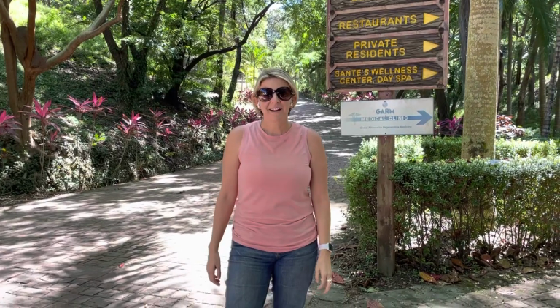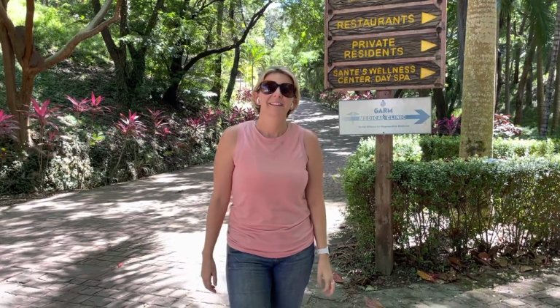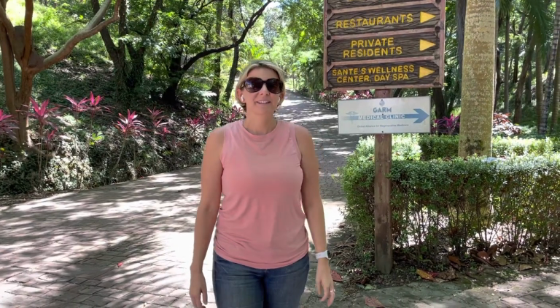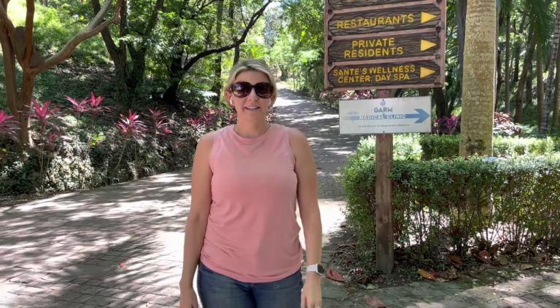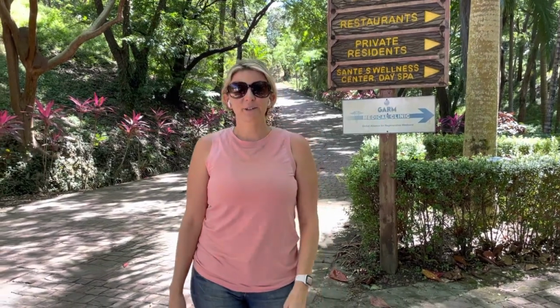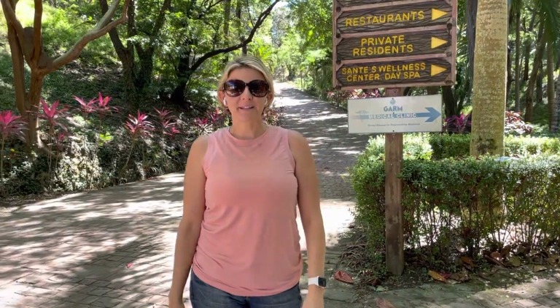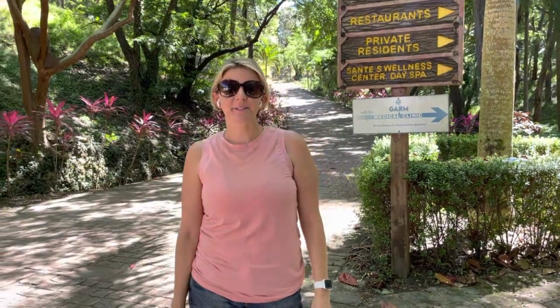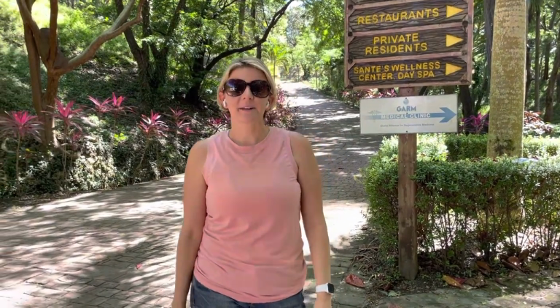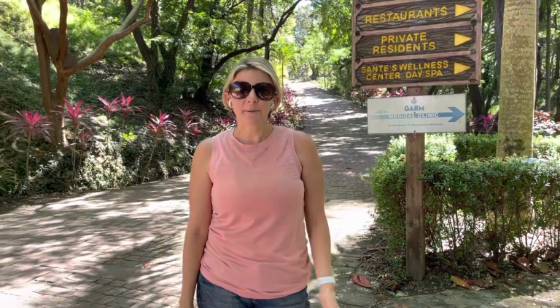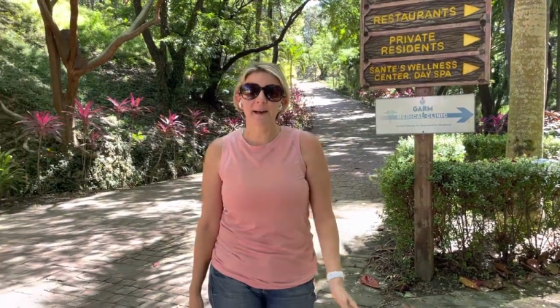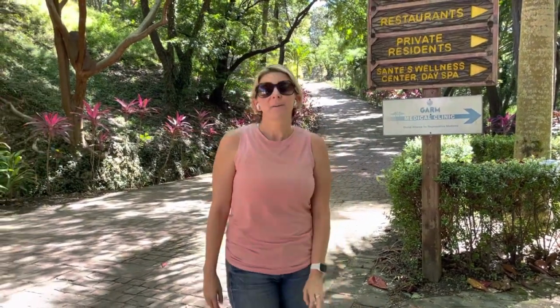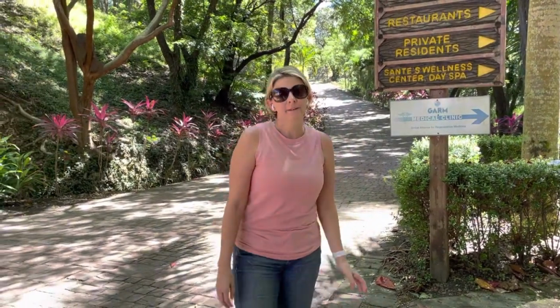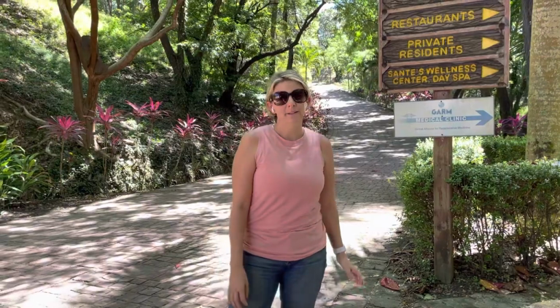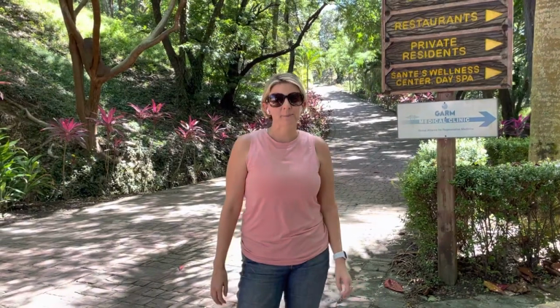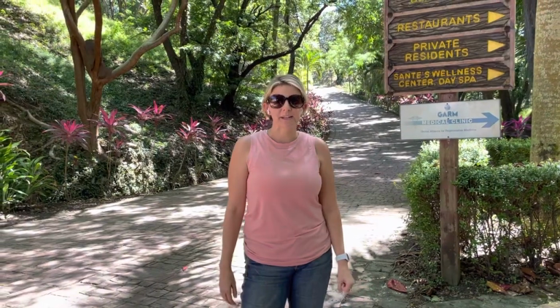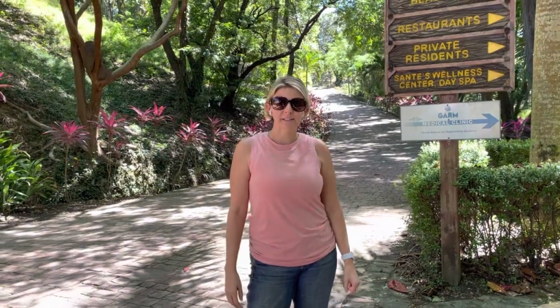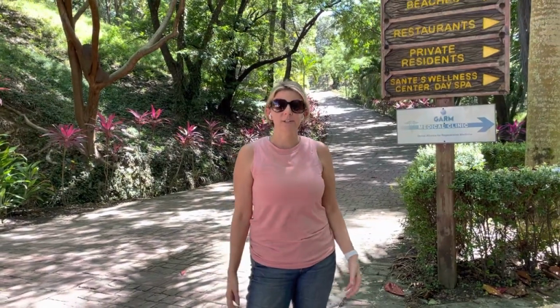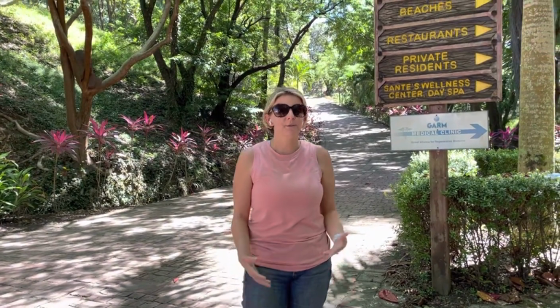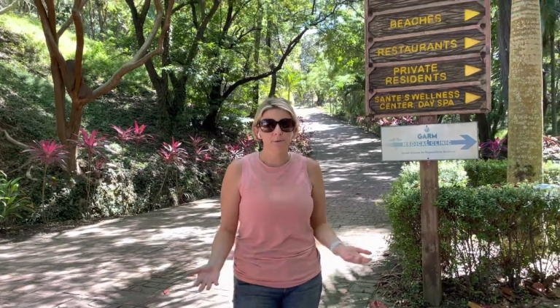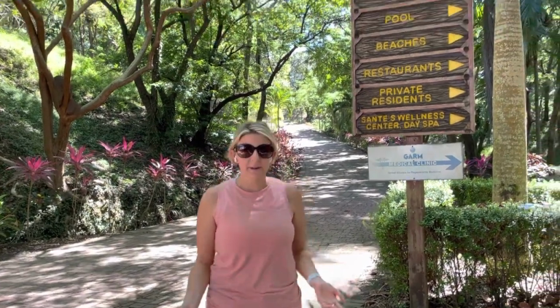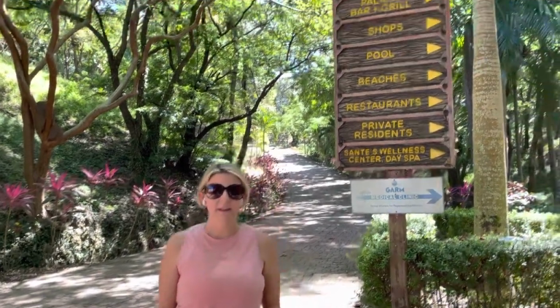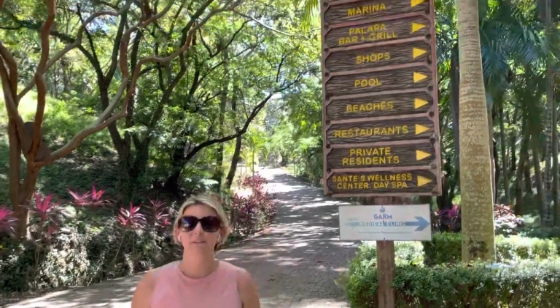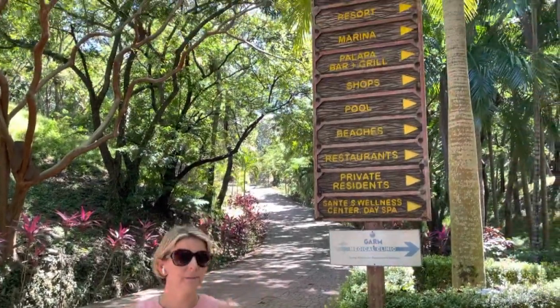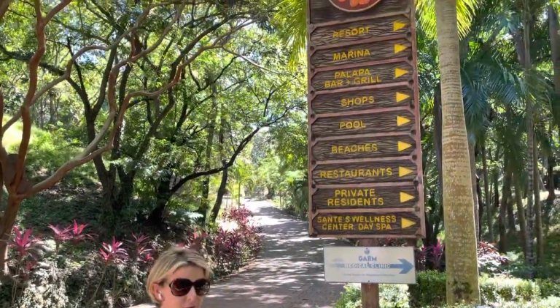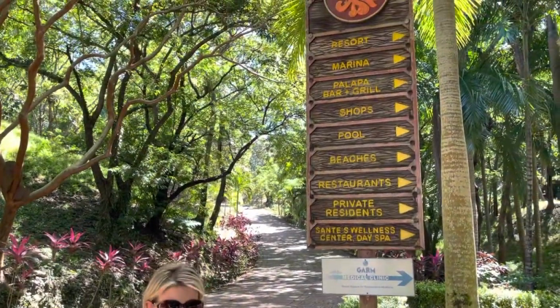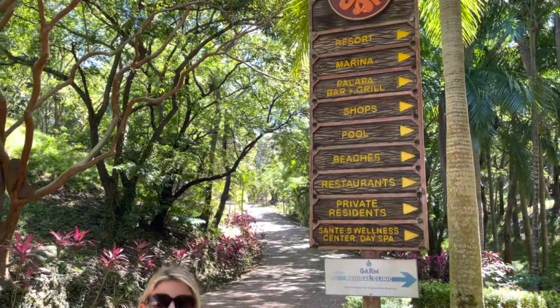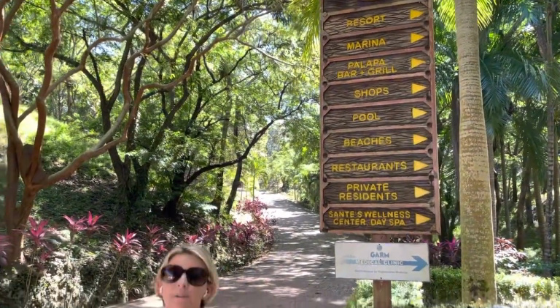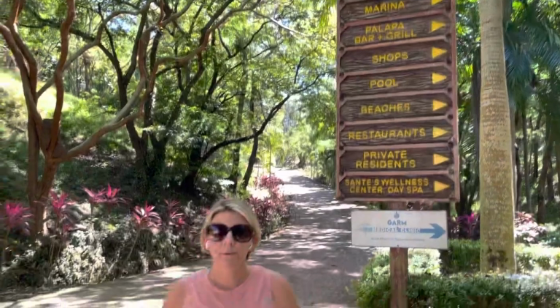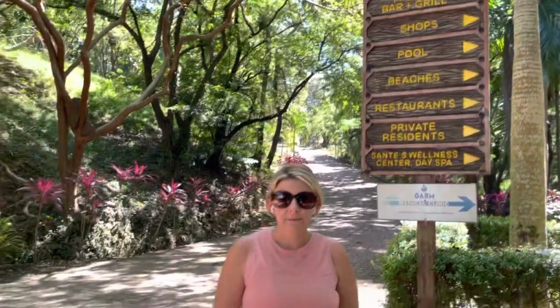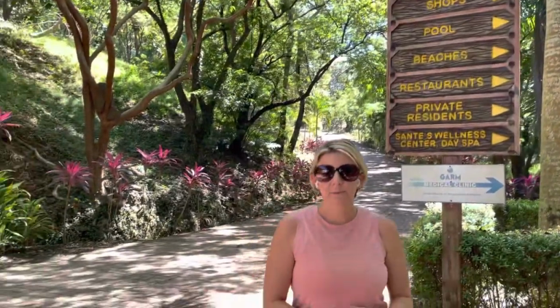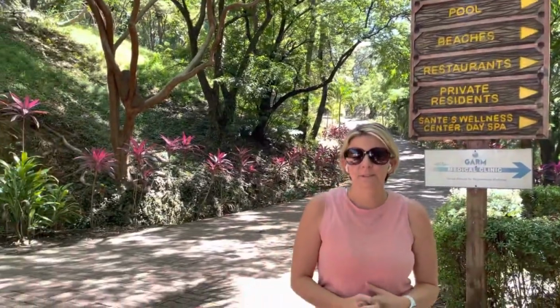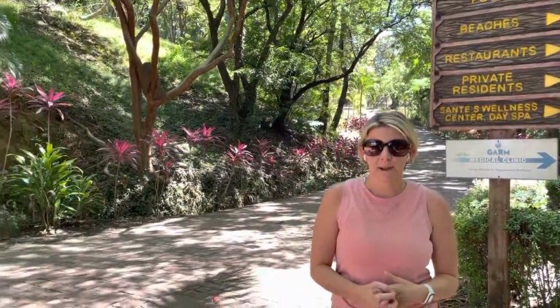Hi, it's Chris Inger, your Roatan Realtor, and welcome back. We are in Parrot Tree Plantation today, which is over 300 acres of lush greens filled with three different opportunities for buyers.